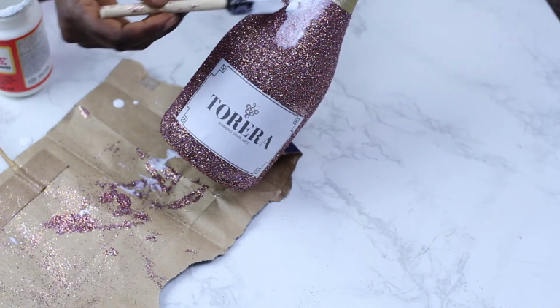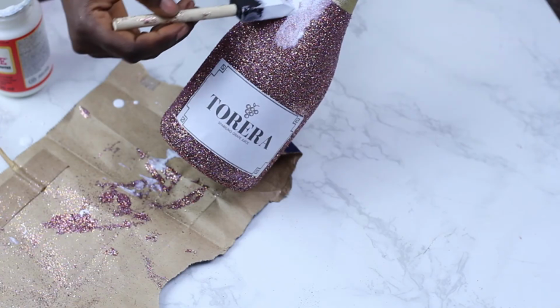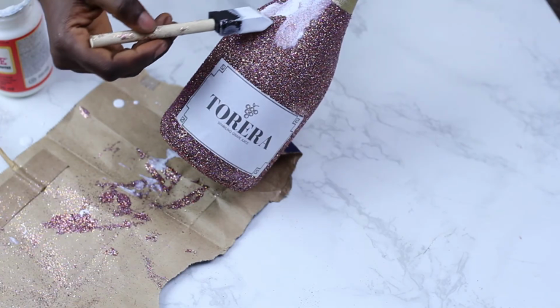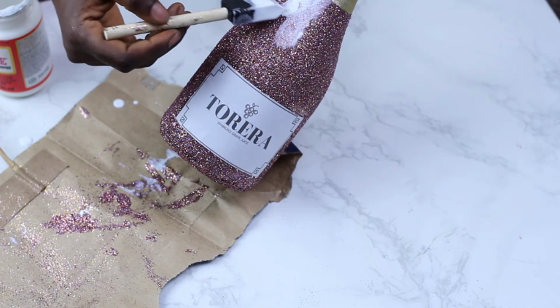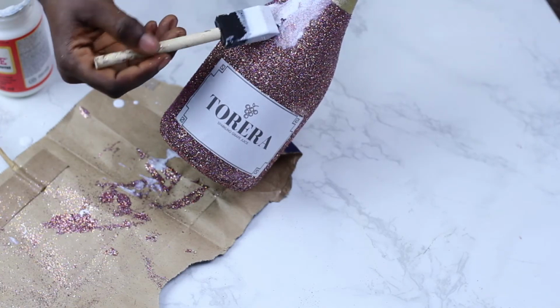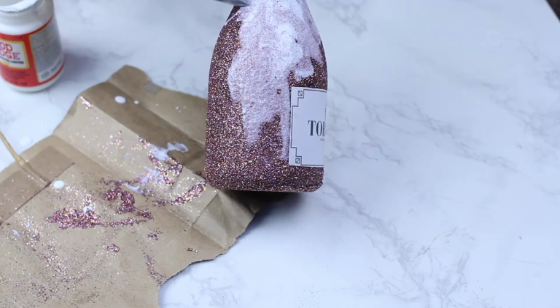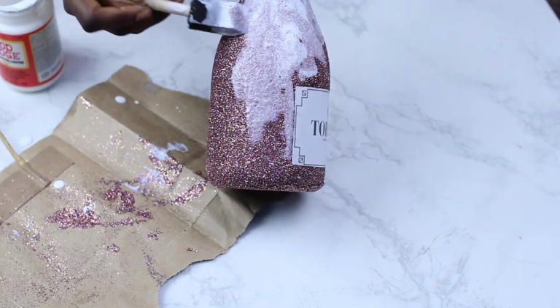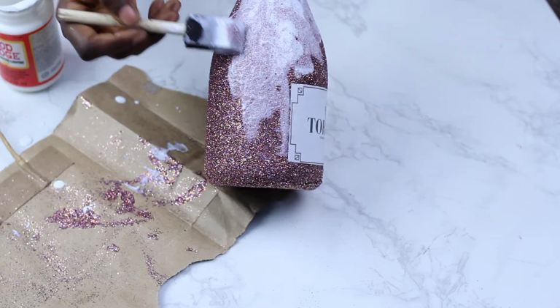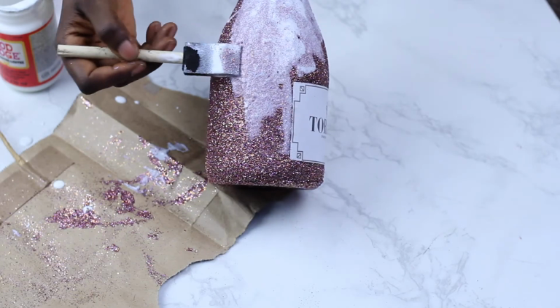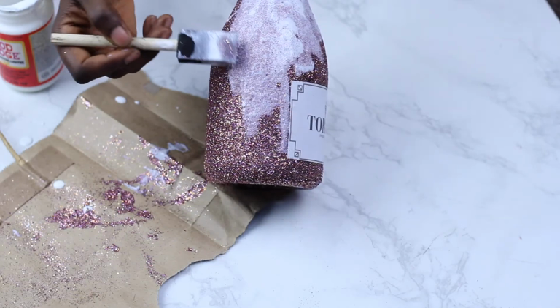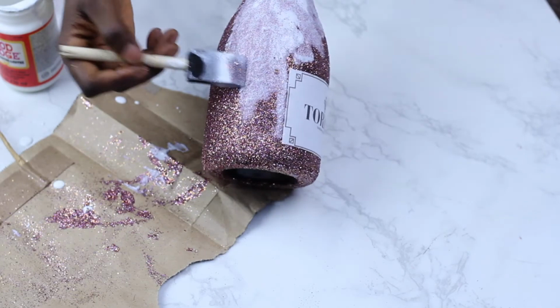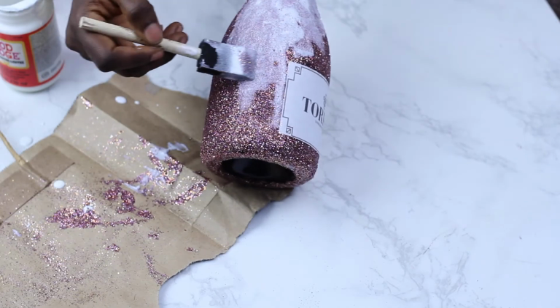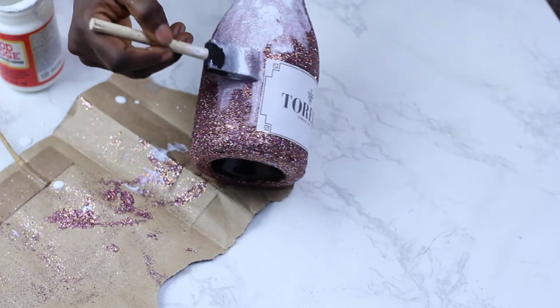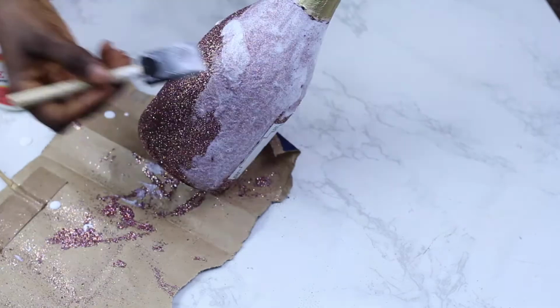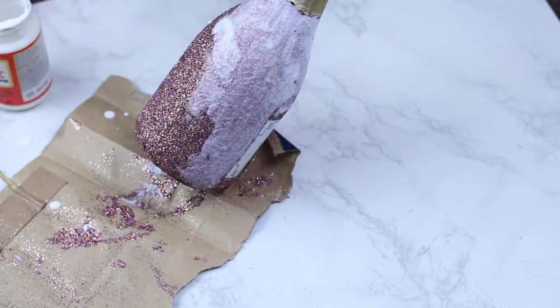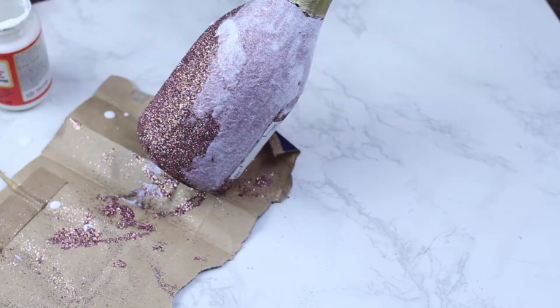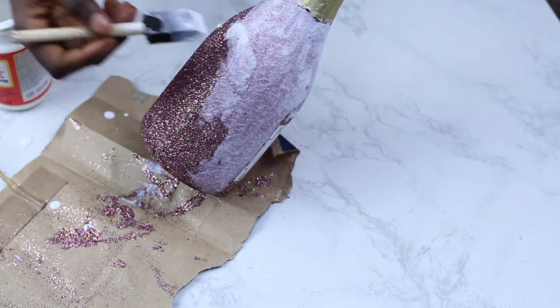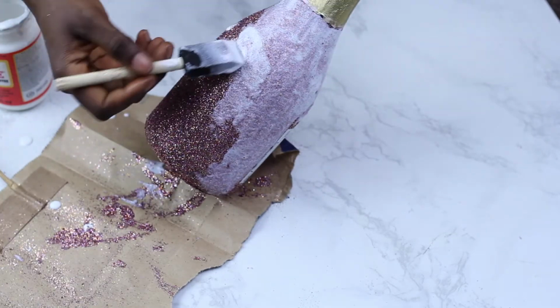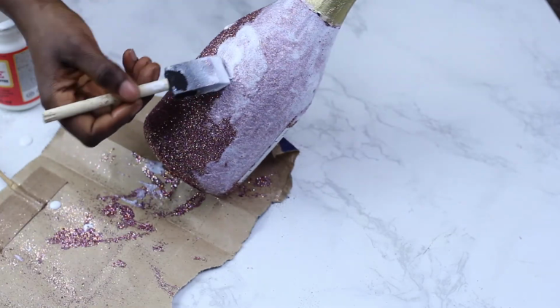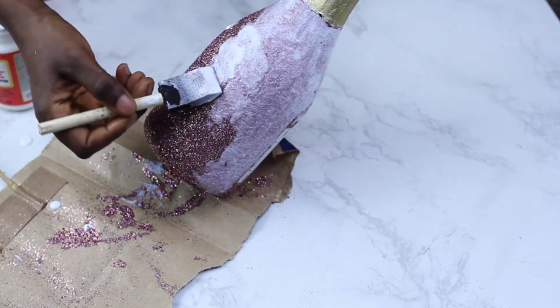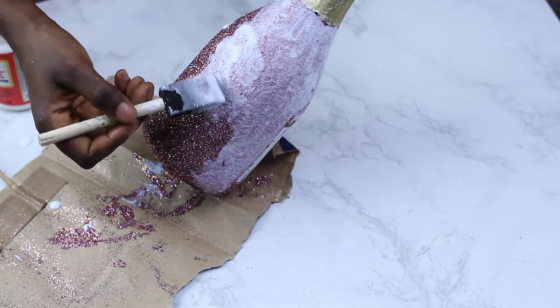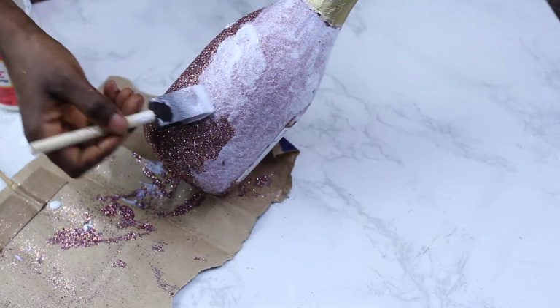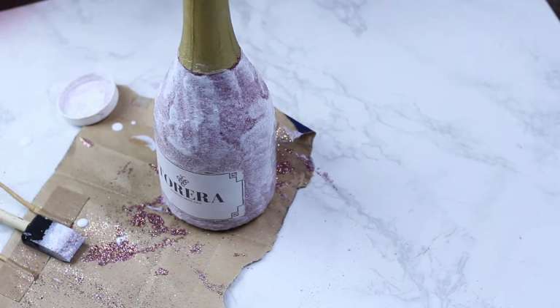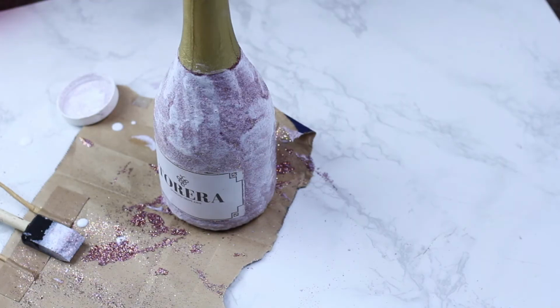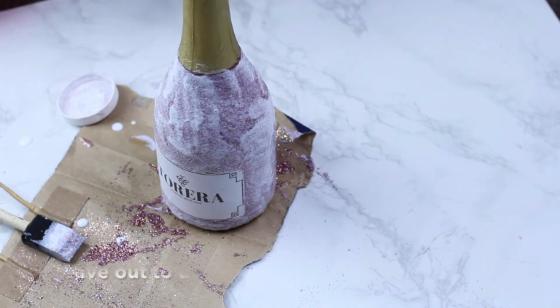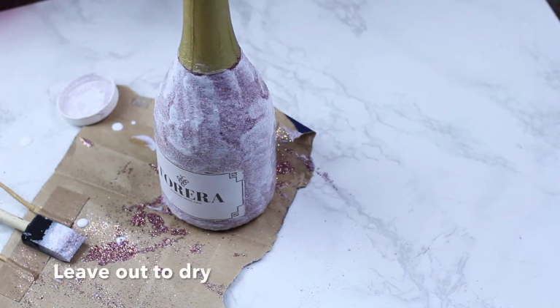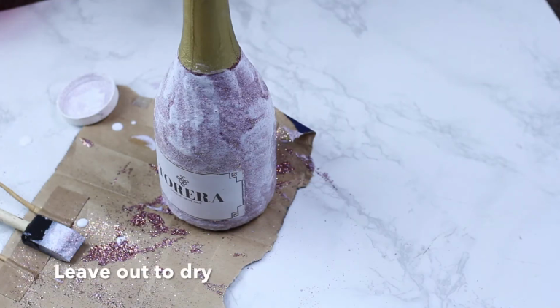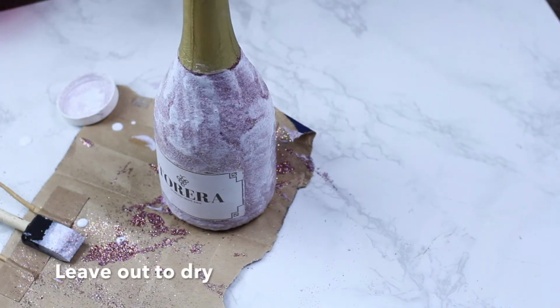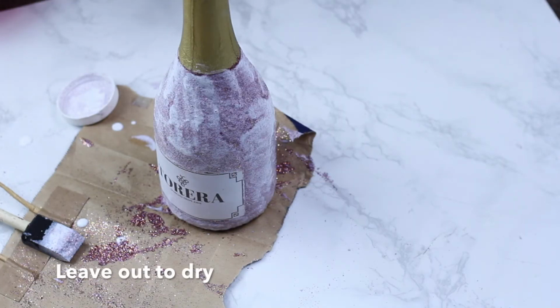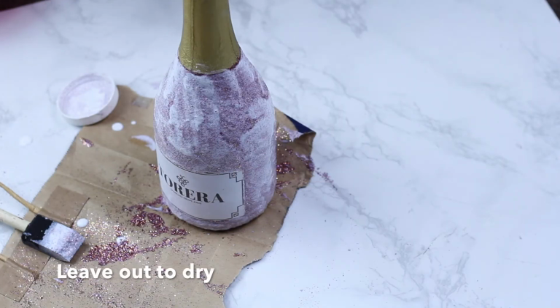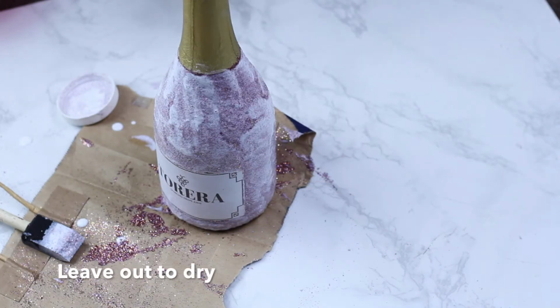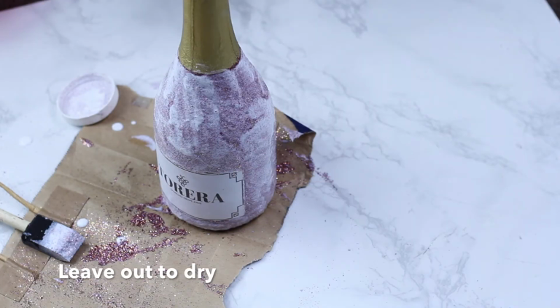Here I take some Mod Podge and use it to coat and finally seal in the glitter, because you don't want glitter everywhere when you hold your bottle of wine.